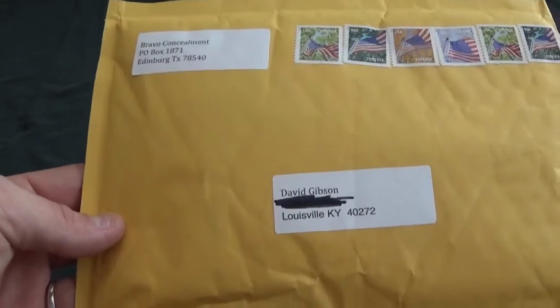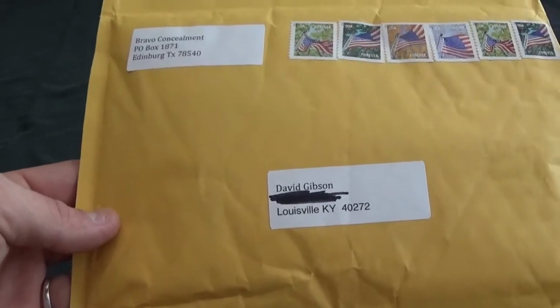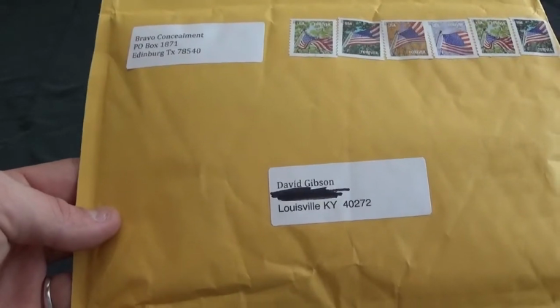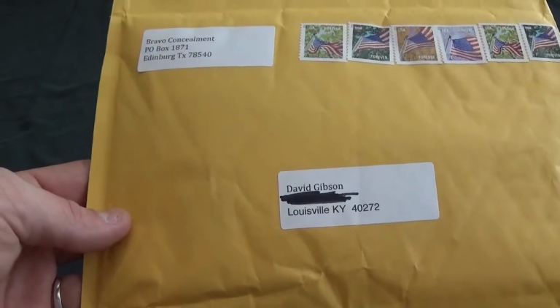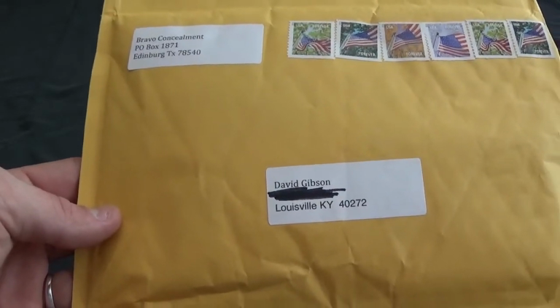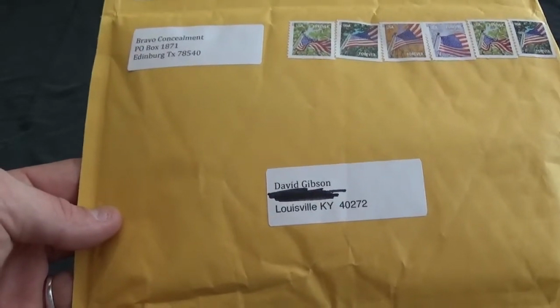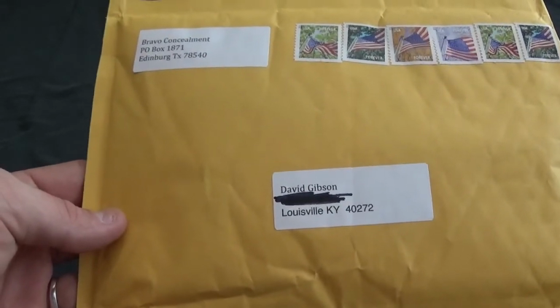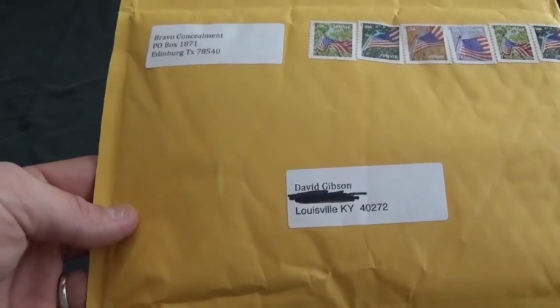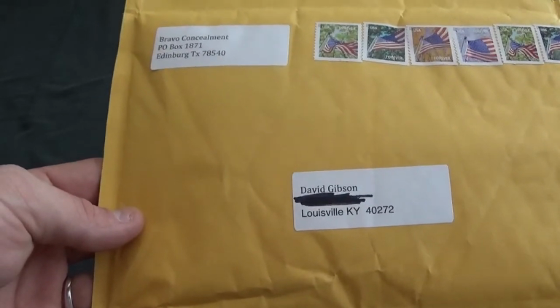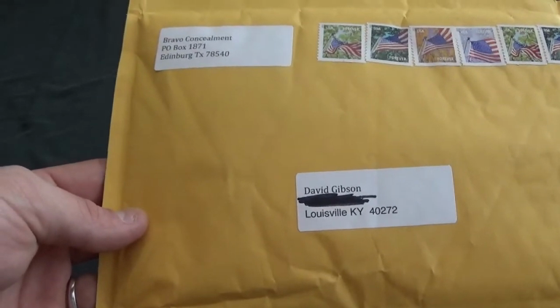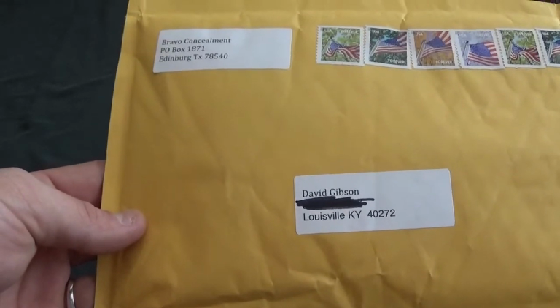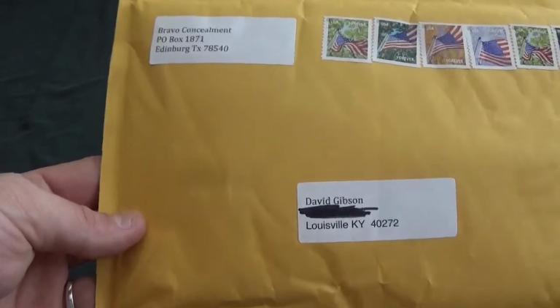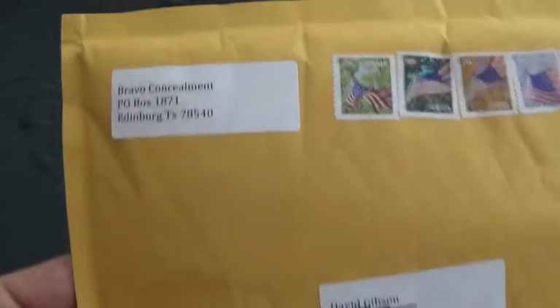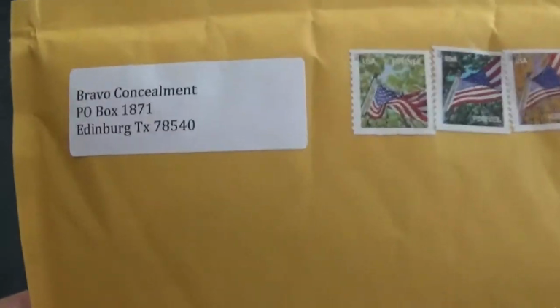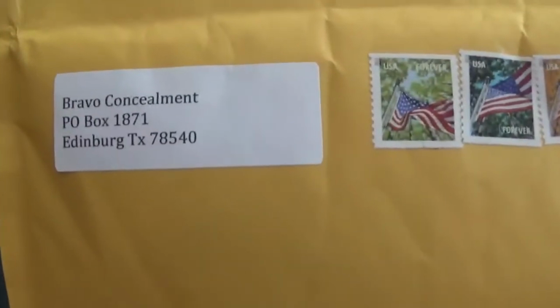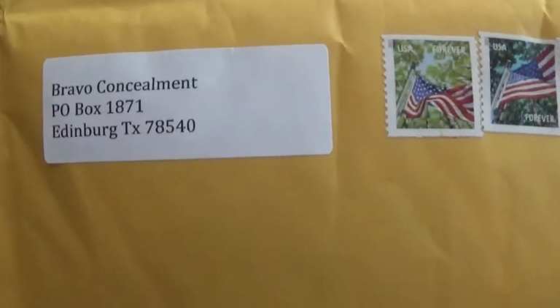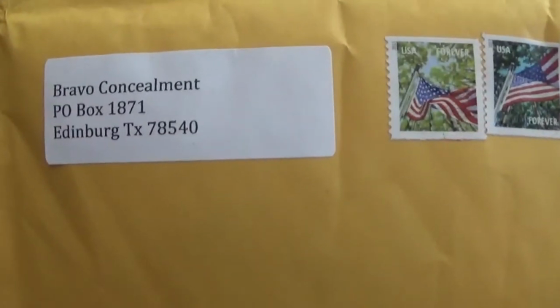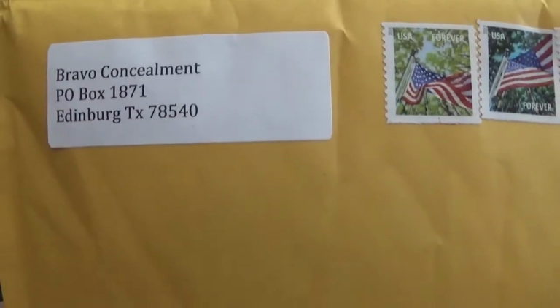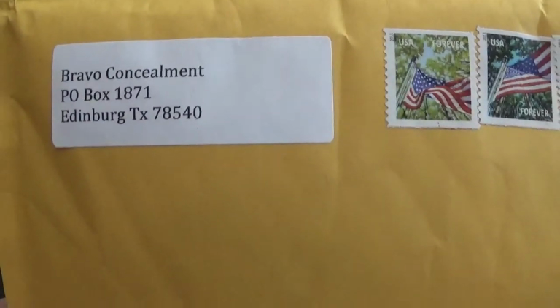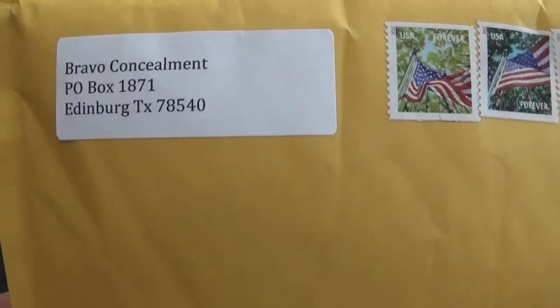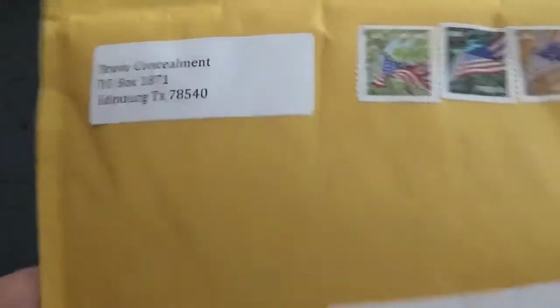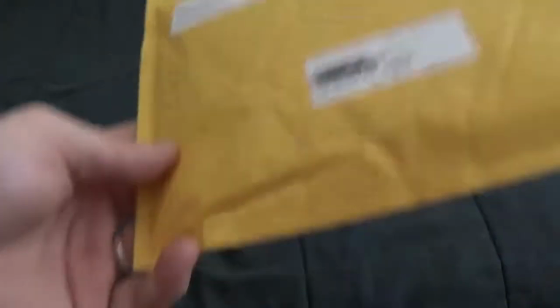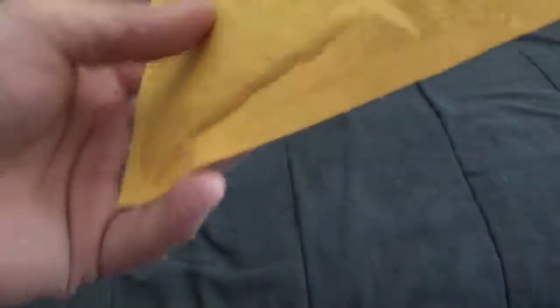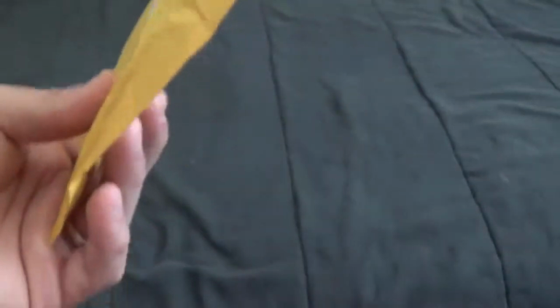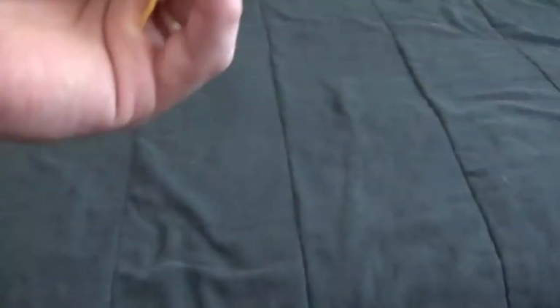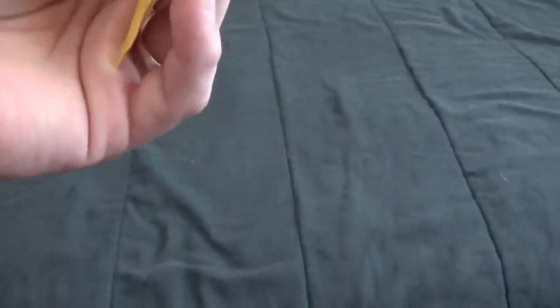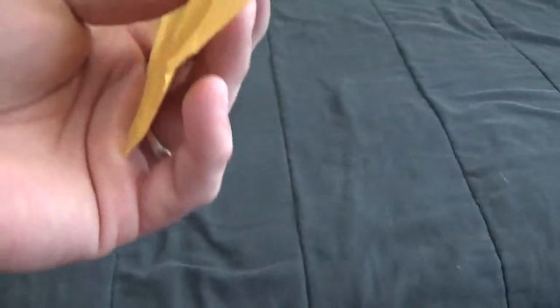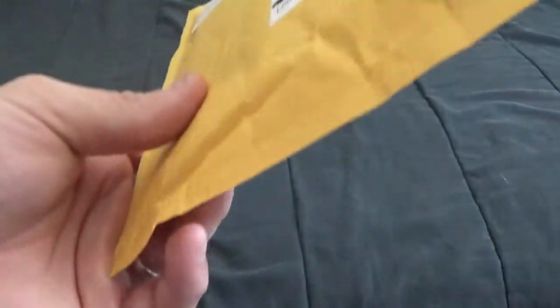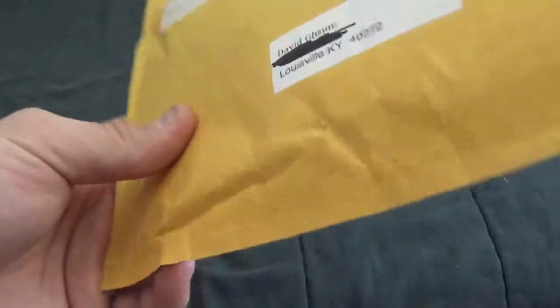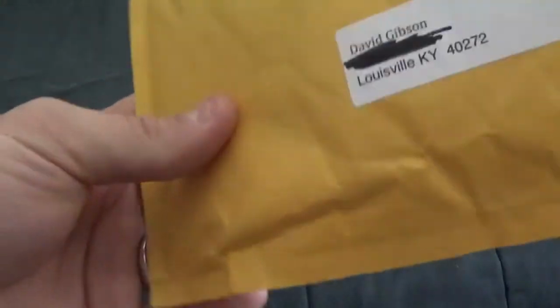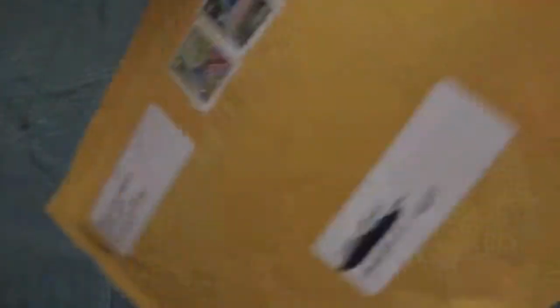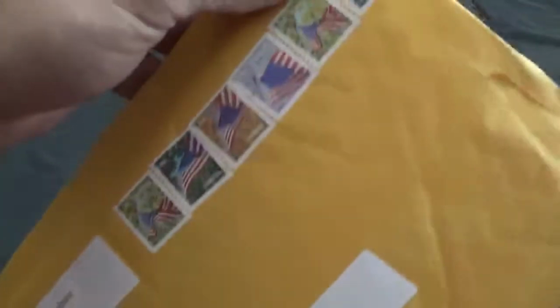Hey guys, it's Davey here back with another unboxing, and this one is coming from Bravo Concealment. I'll go ahead and get my knife here and cut open this package.